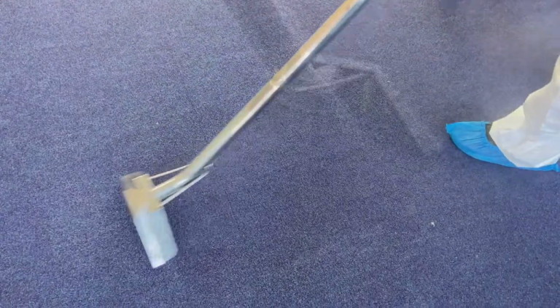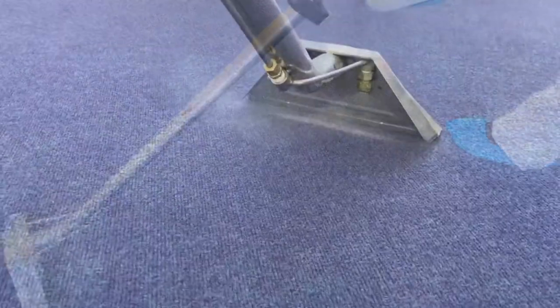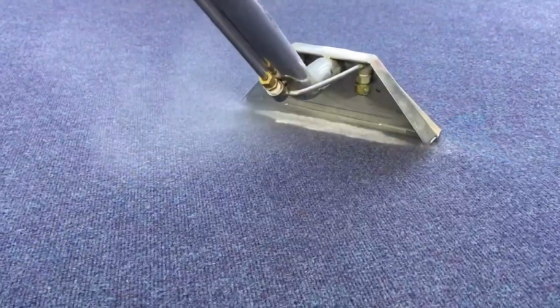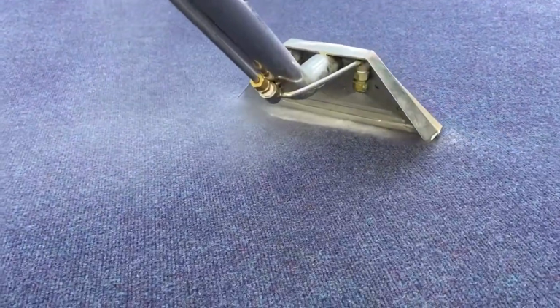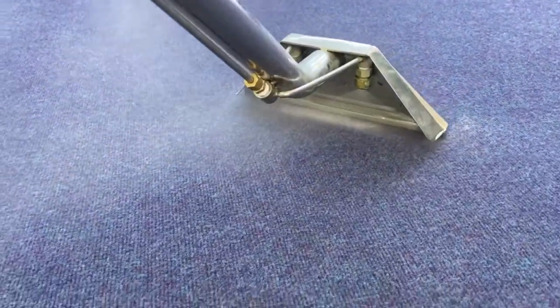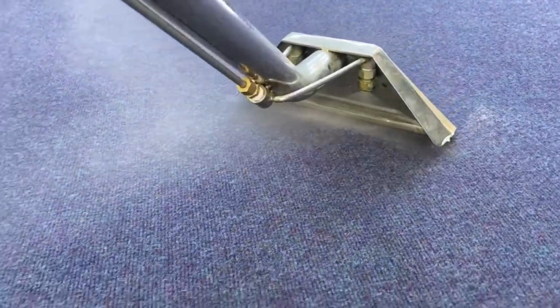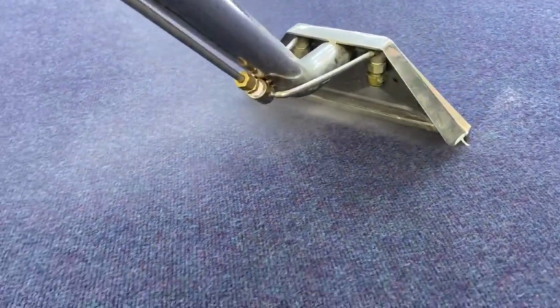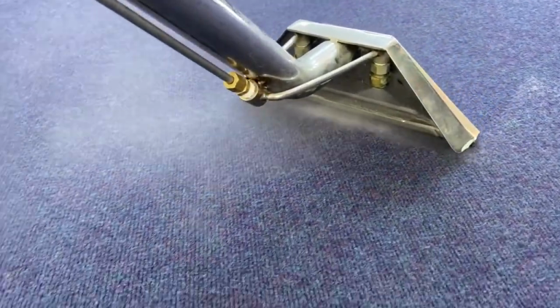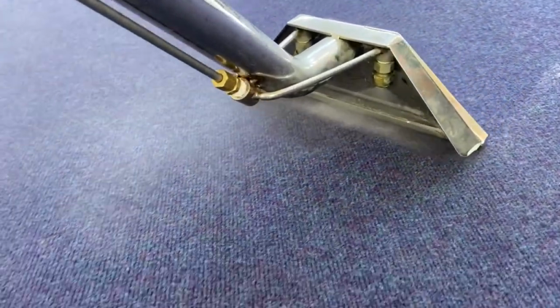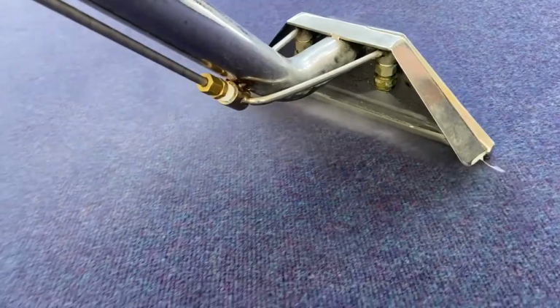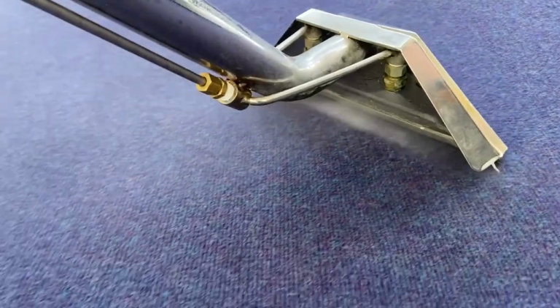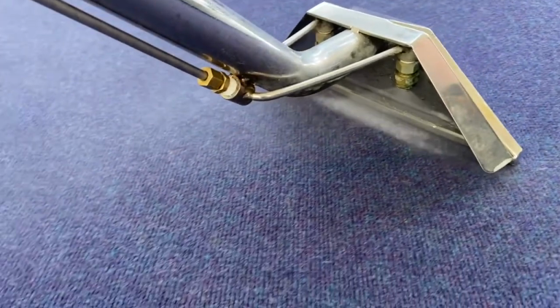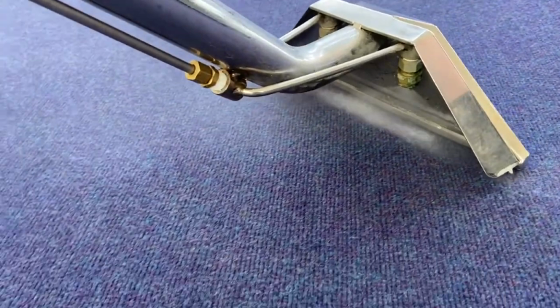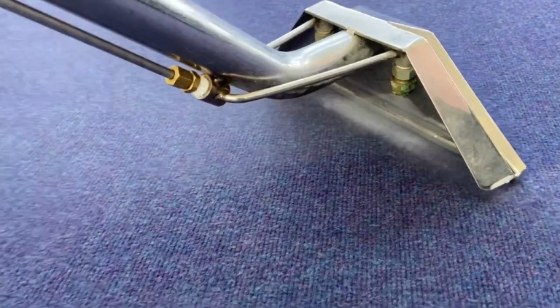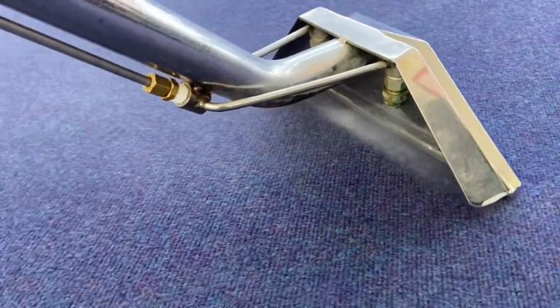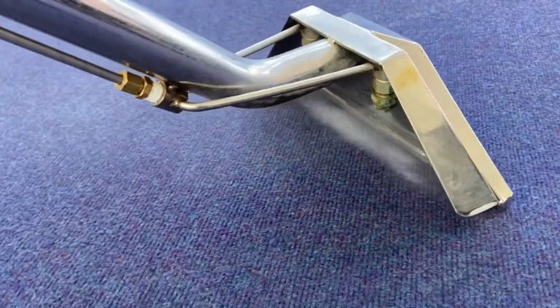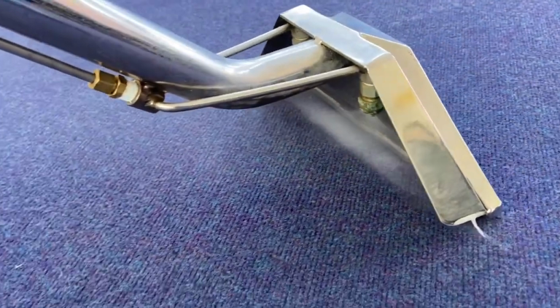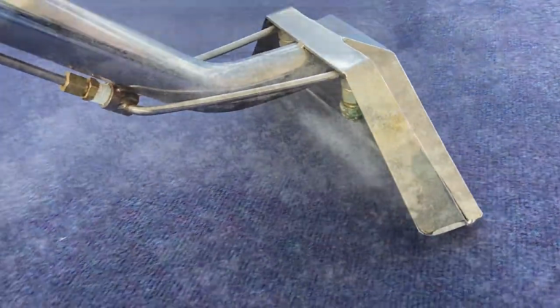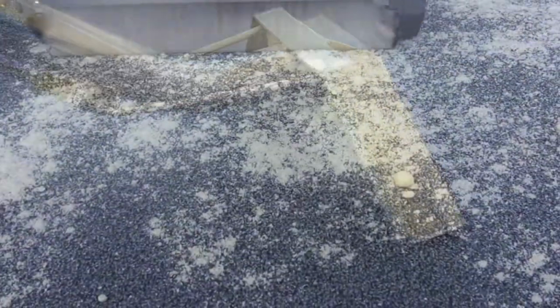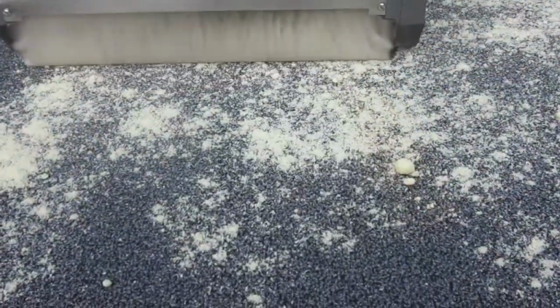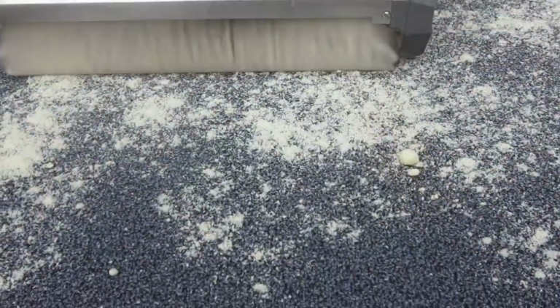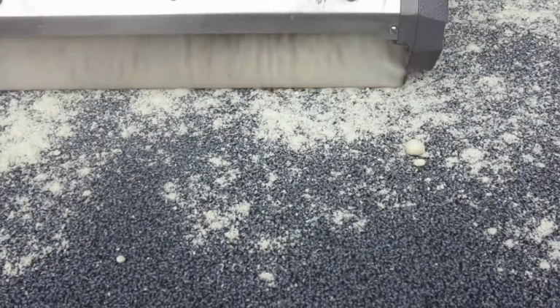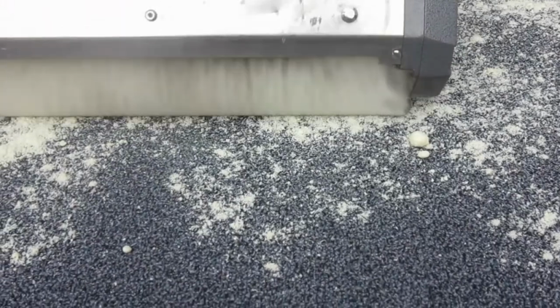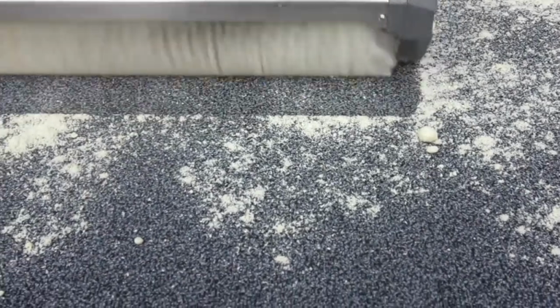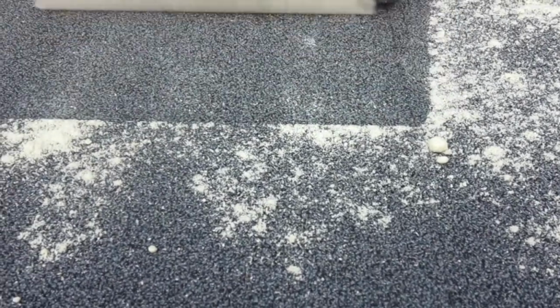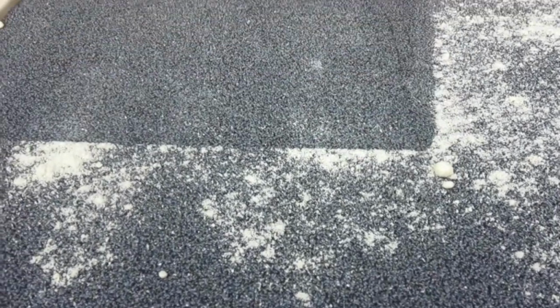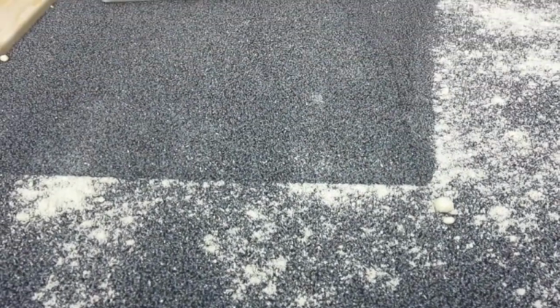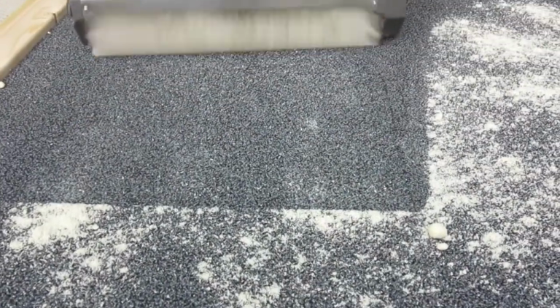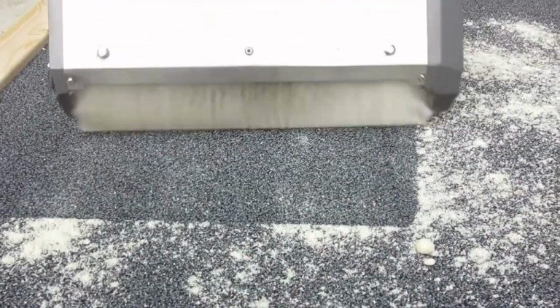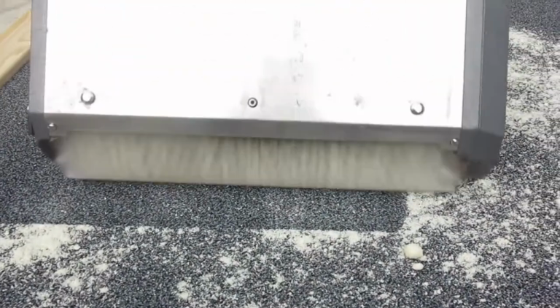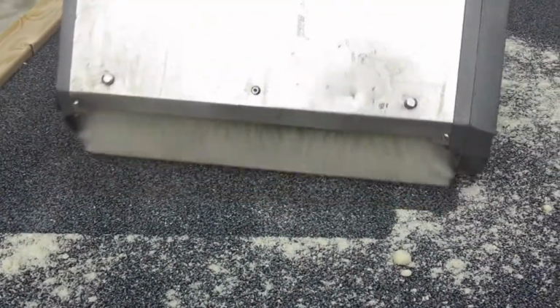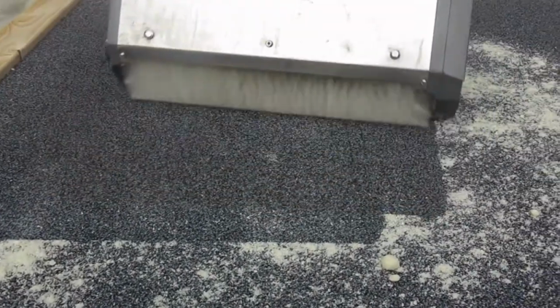Carrying out this service can happen in one of three ways. Firstly, hot water extraction — this is the most effective process. Secondly, low moisture extraction, which comes with less drying time. Thirdly, dry compound cleaning — no drying time at all.